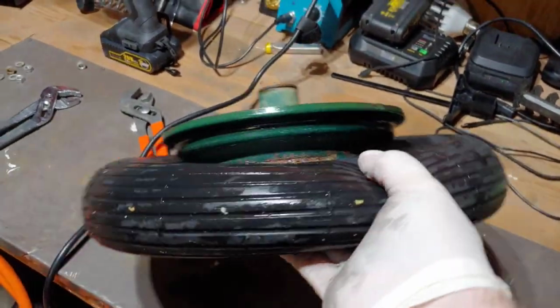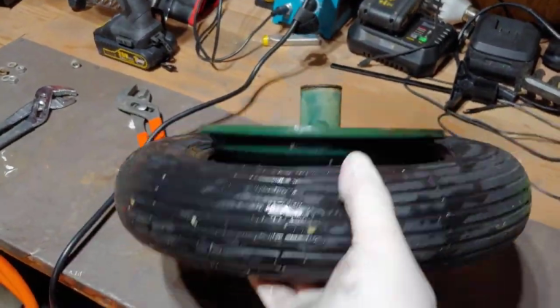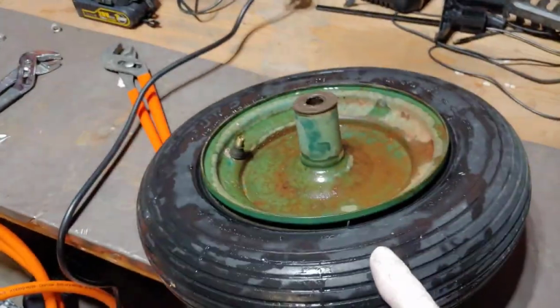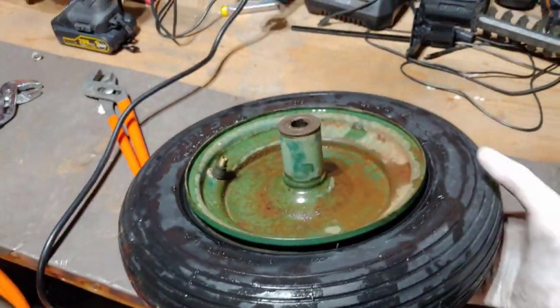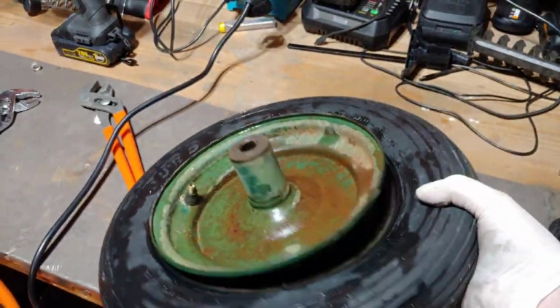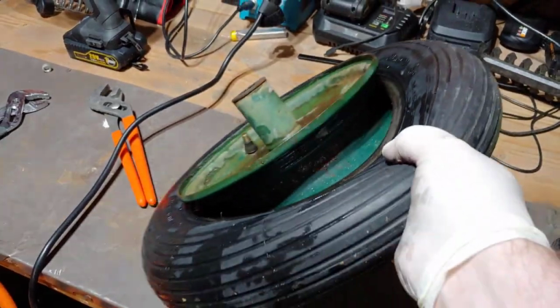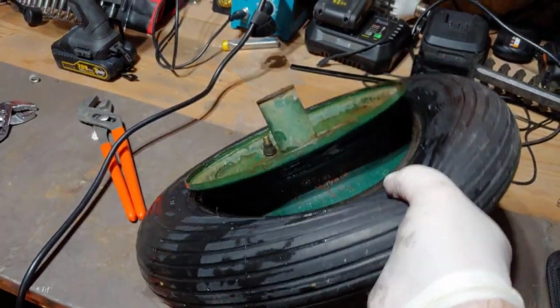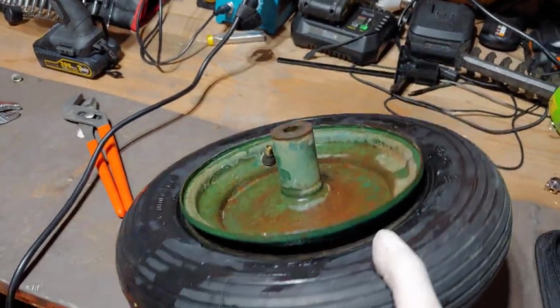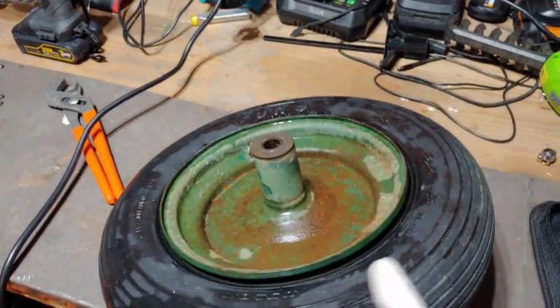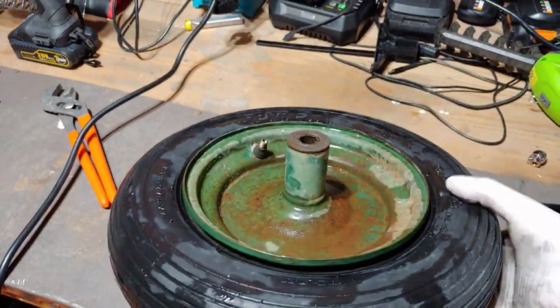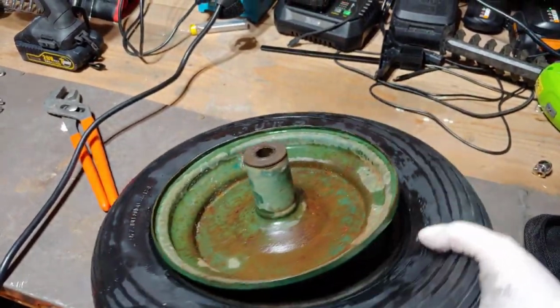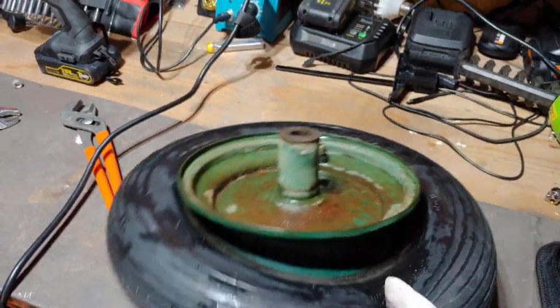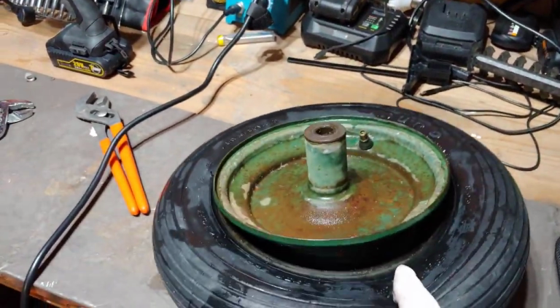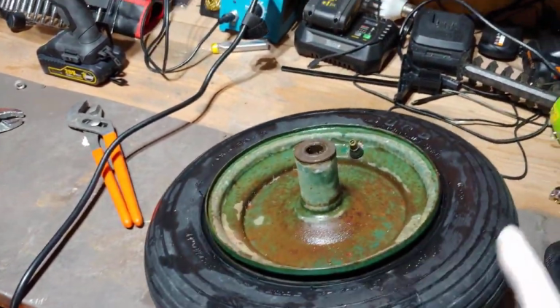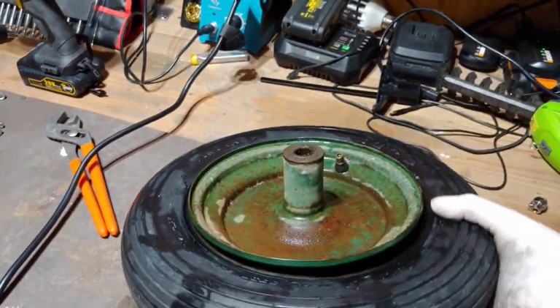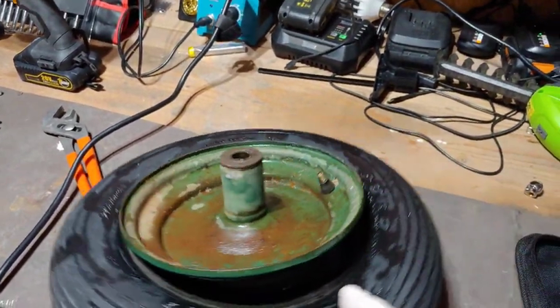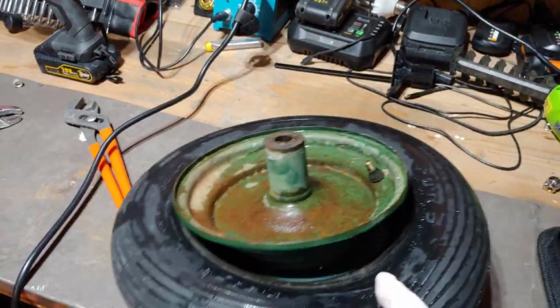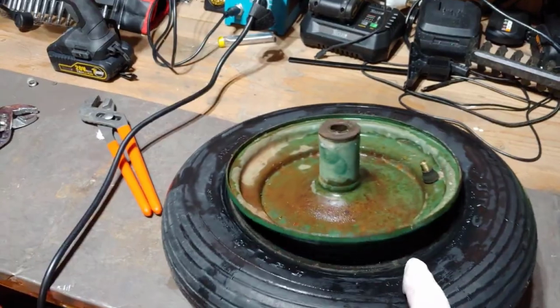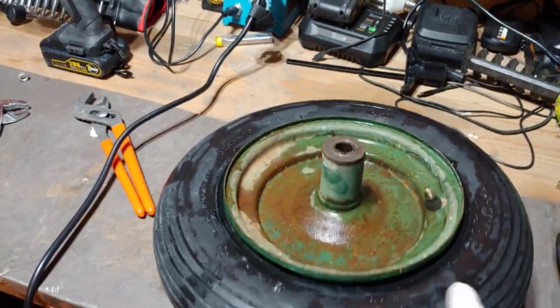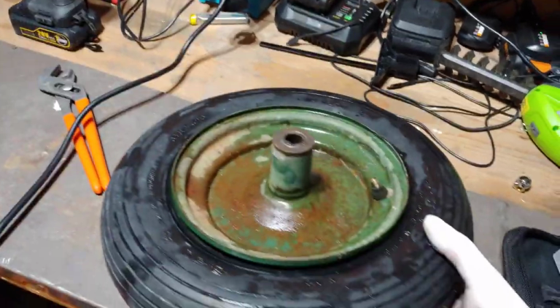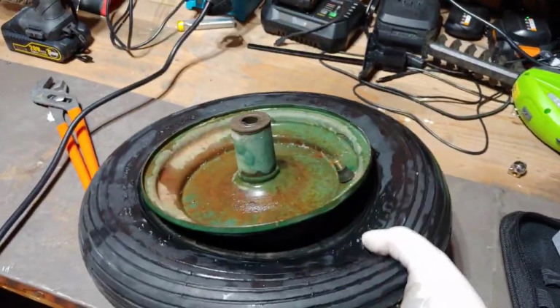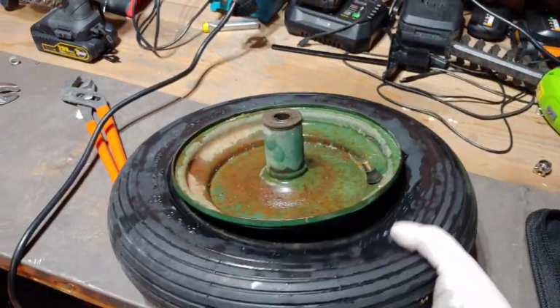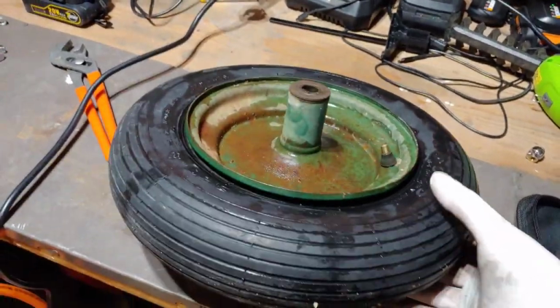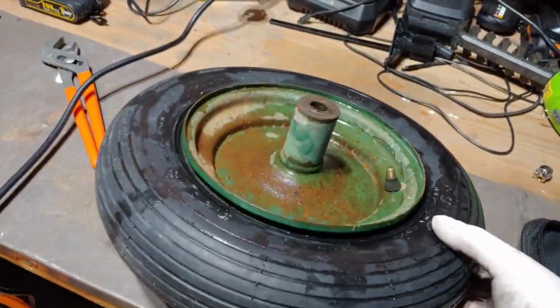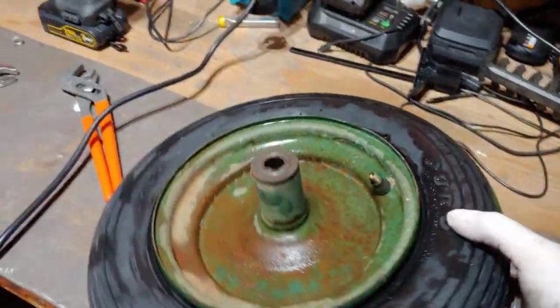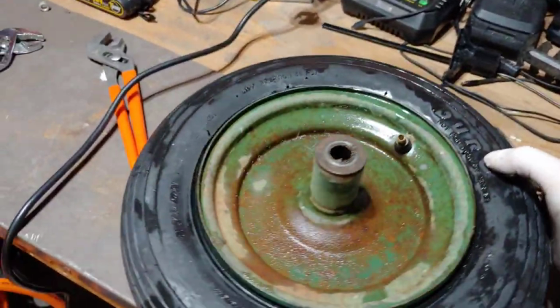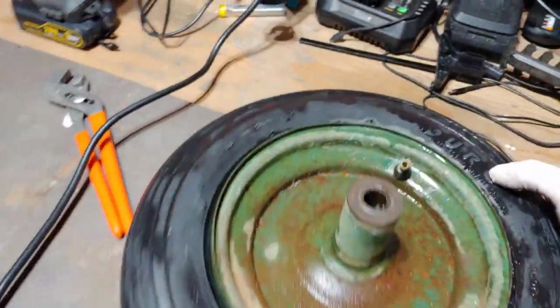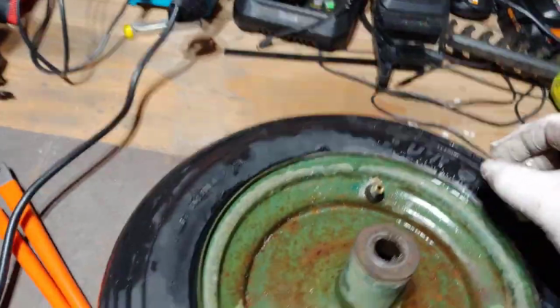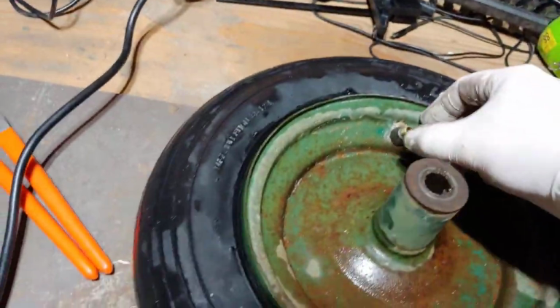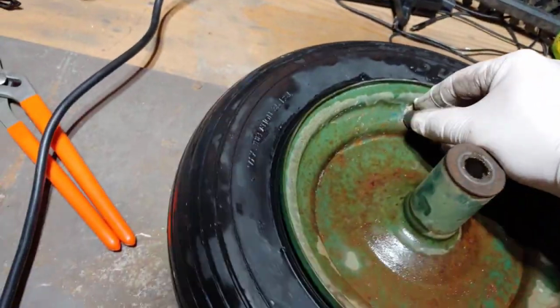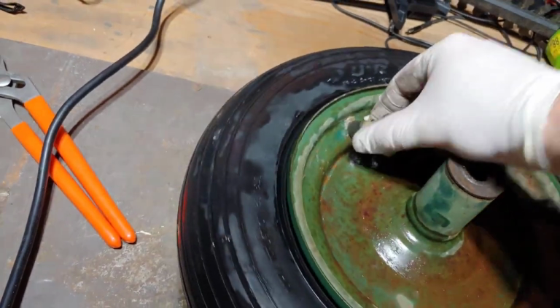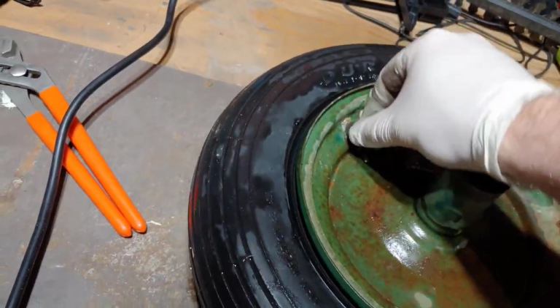This fix should work for just about any wheel with a rim leak. The reason for this leak in the first place is because of dirt particles that build up and create a gap, so the WD-40 helps to clean this out.